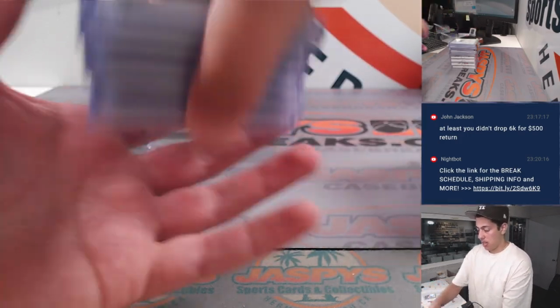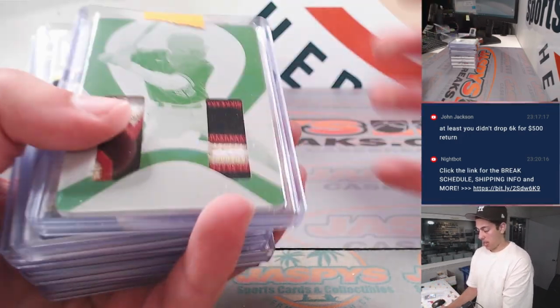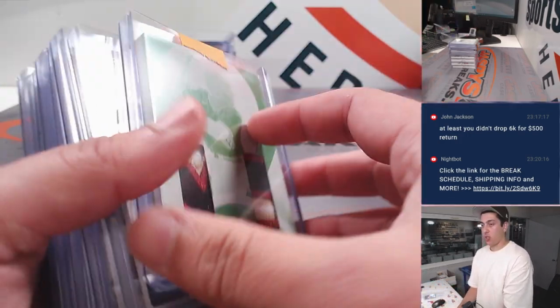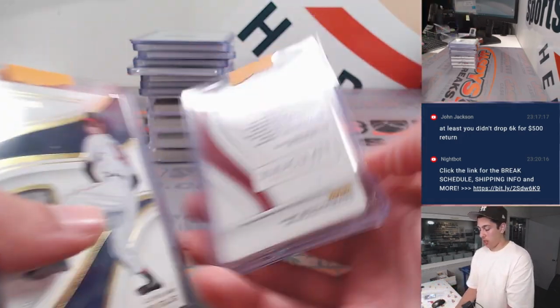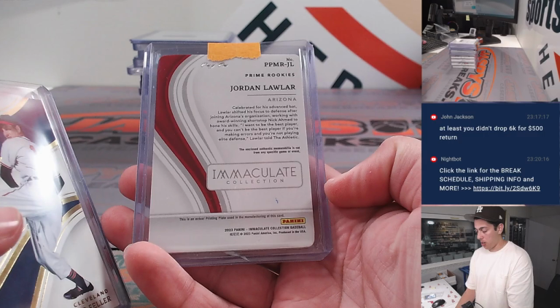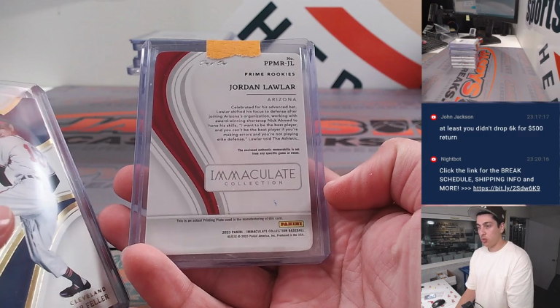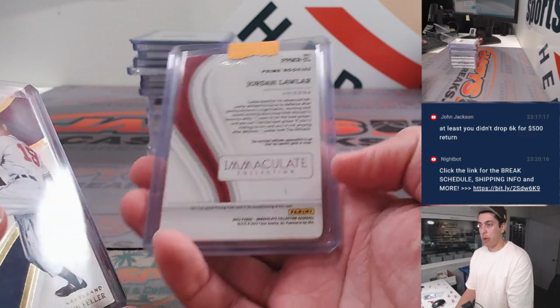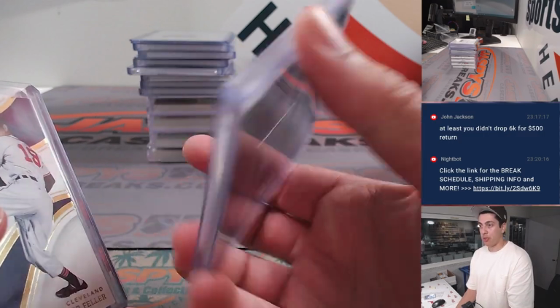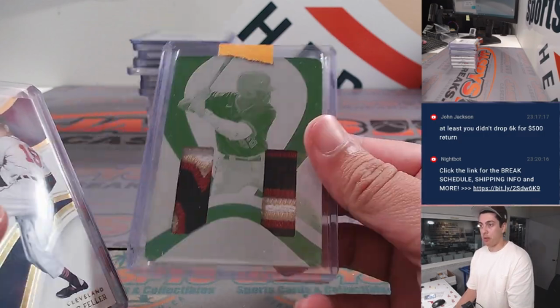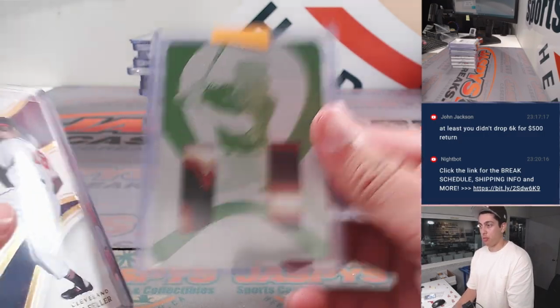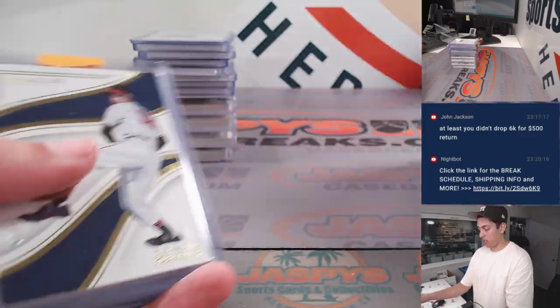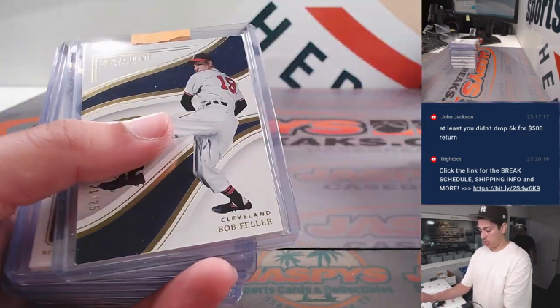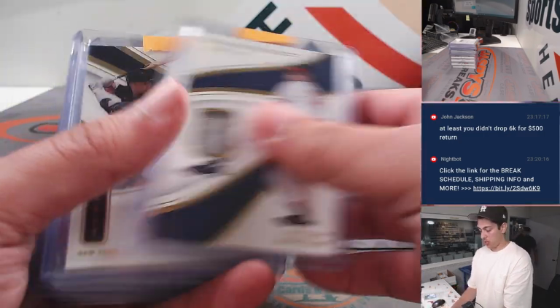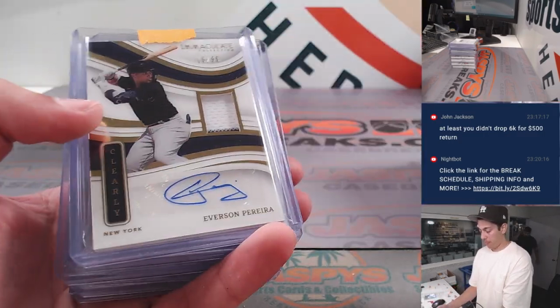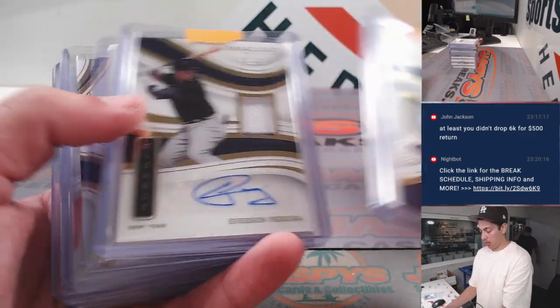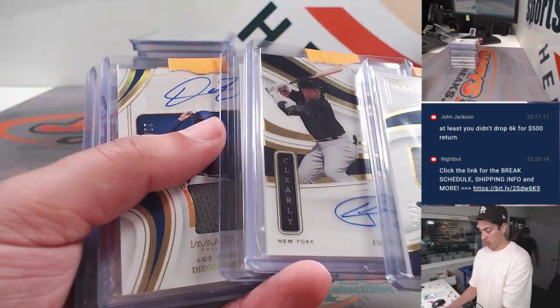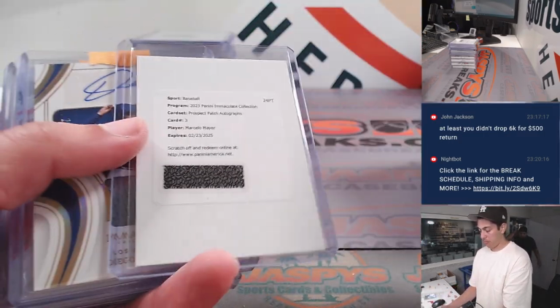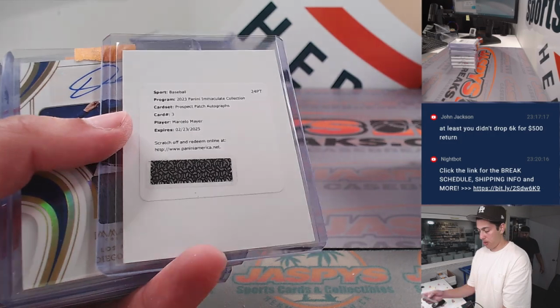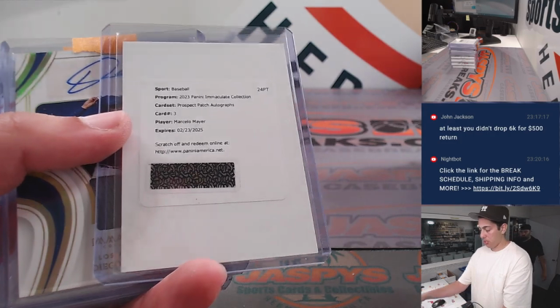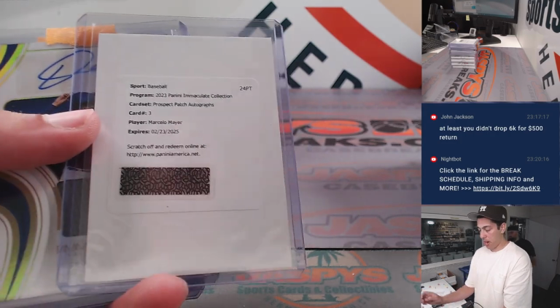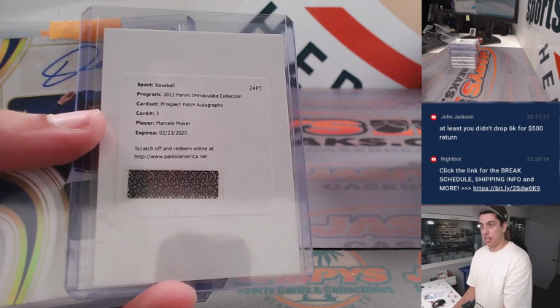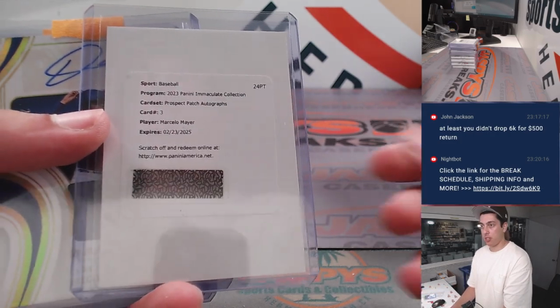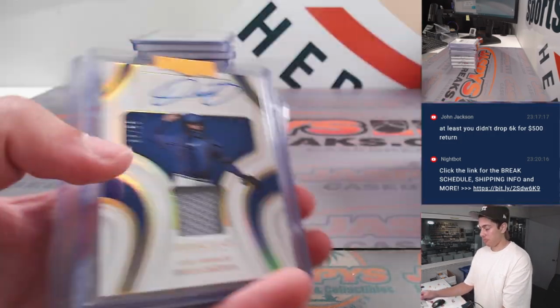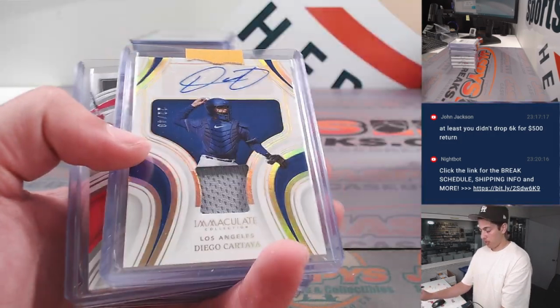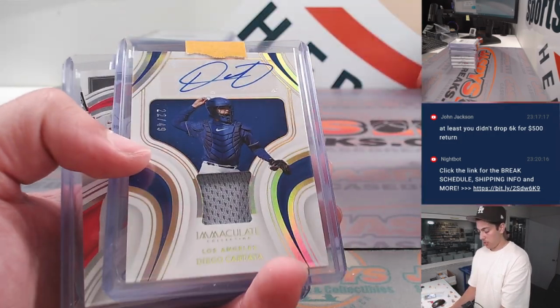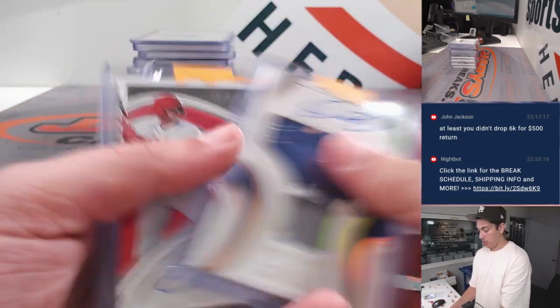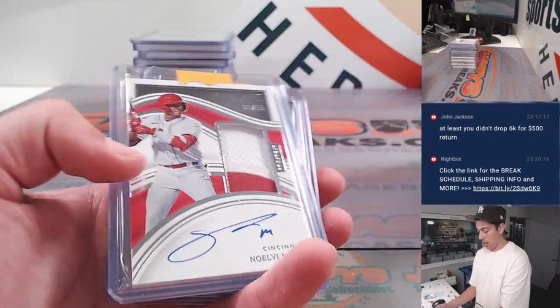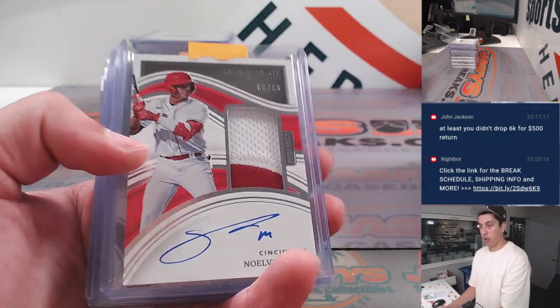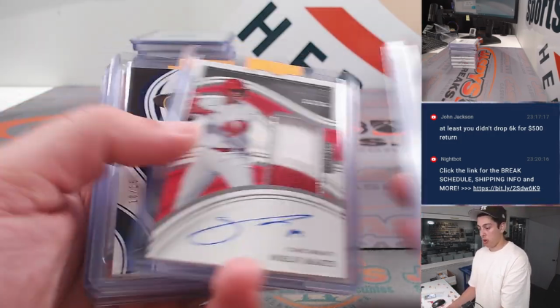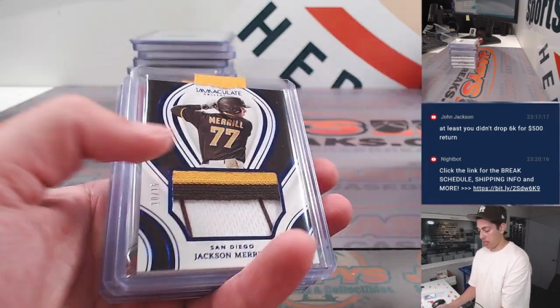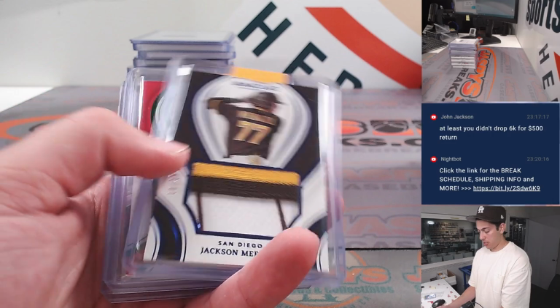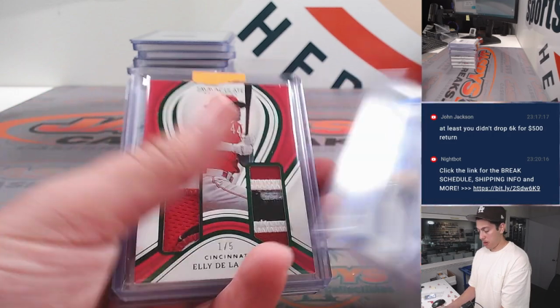Had a Jordan Lawler, dual patch, printing plate, one of one. Bob Feller, there's some Pereira, Marcelo Mayer redemption. Diego Cartaya, Noel V. Marte, Mero.